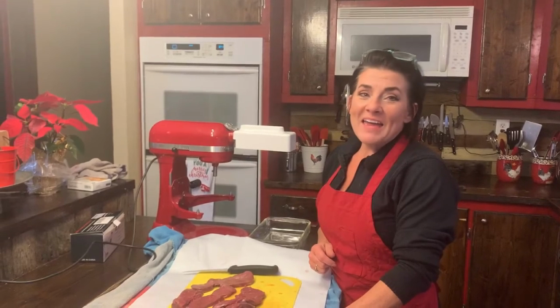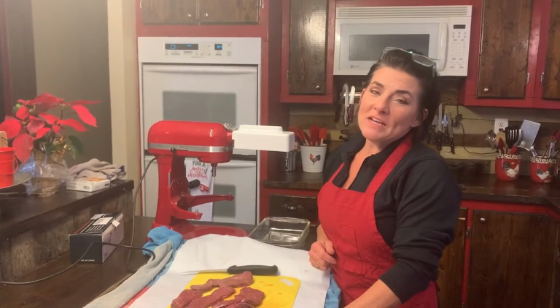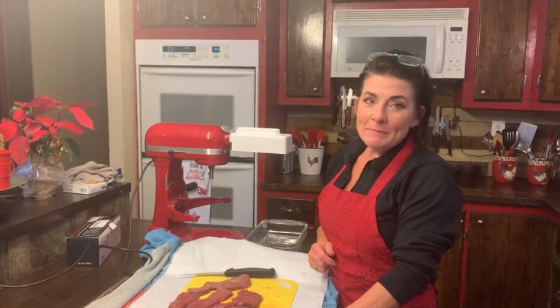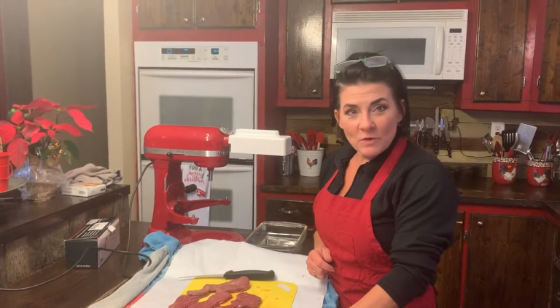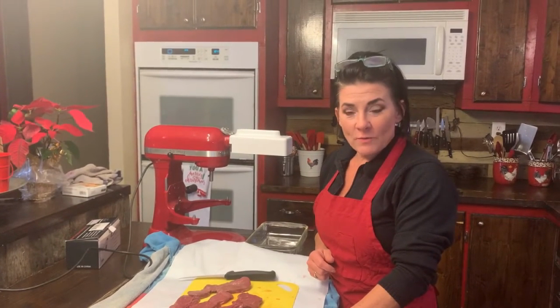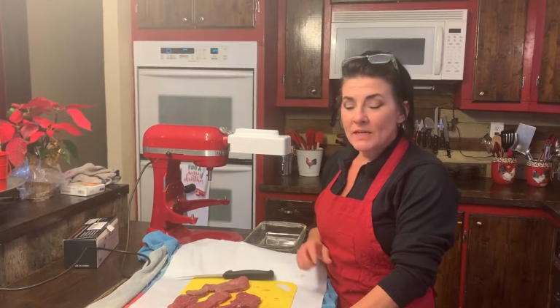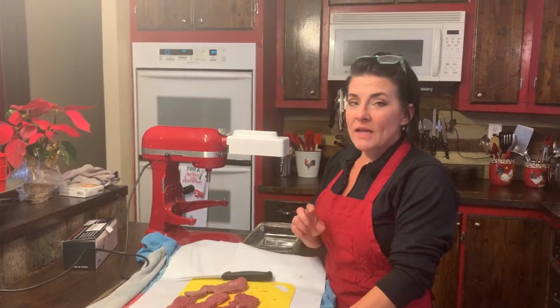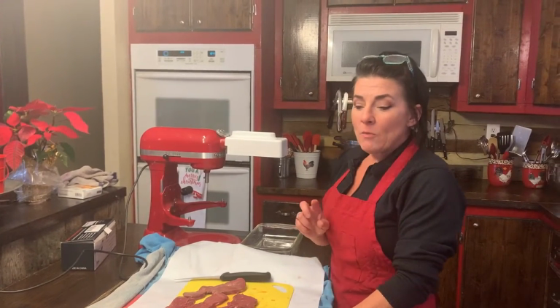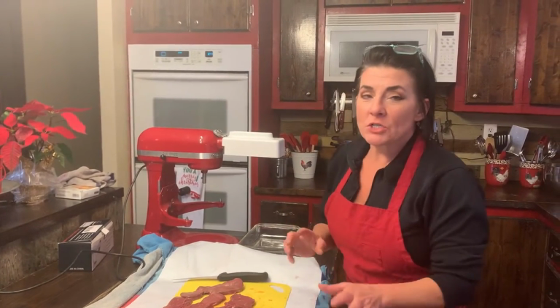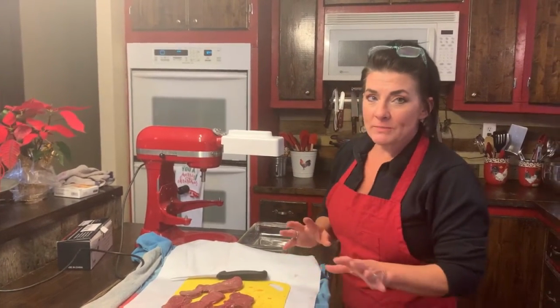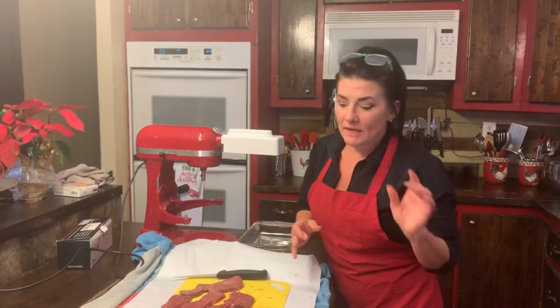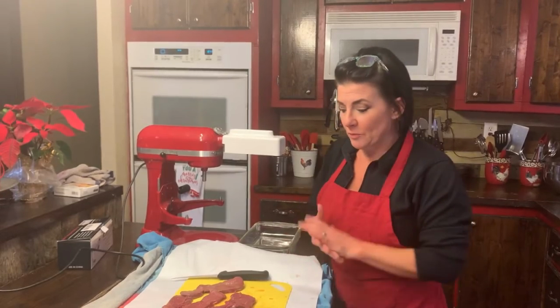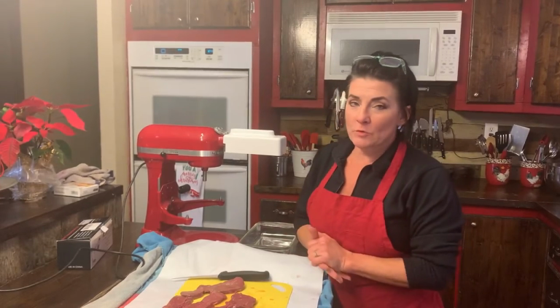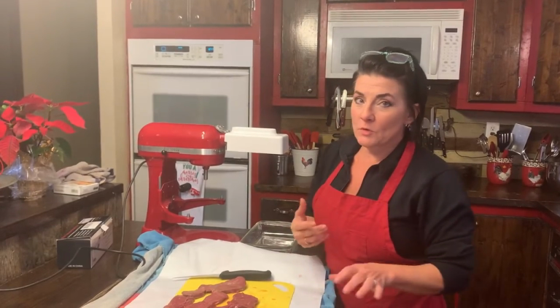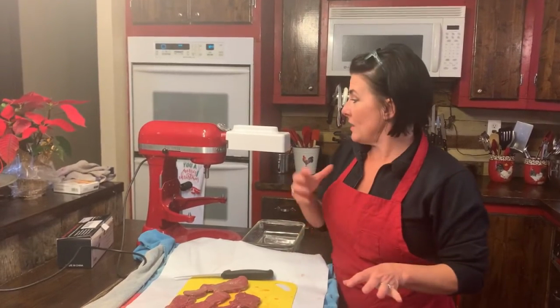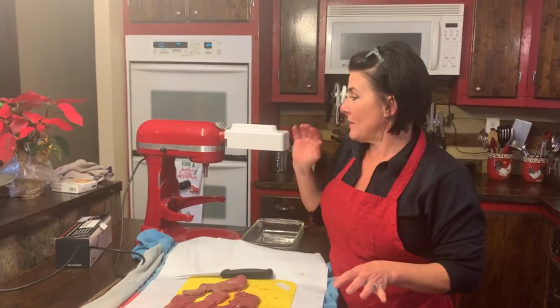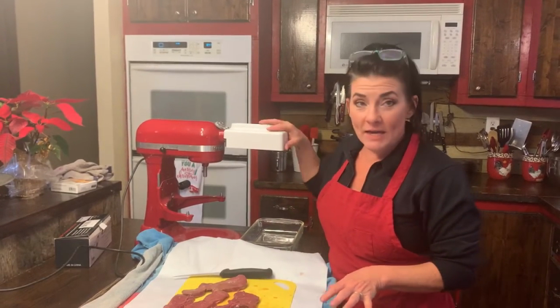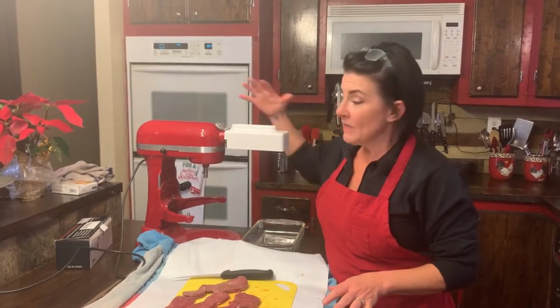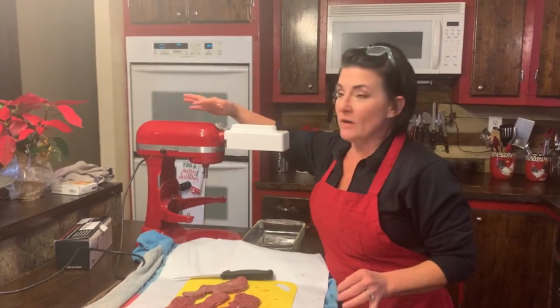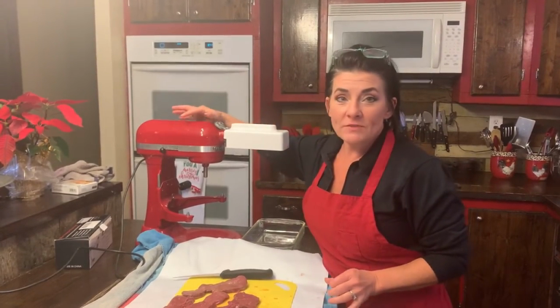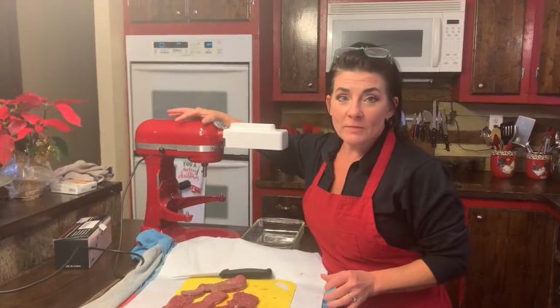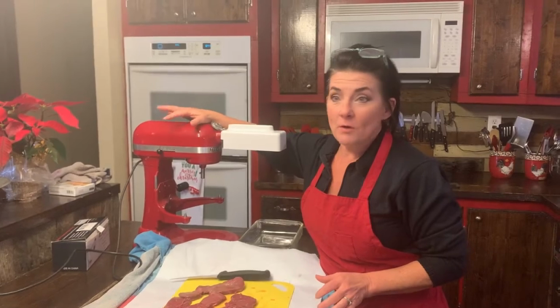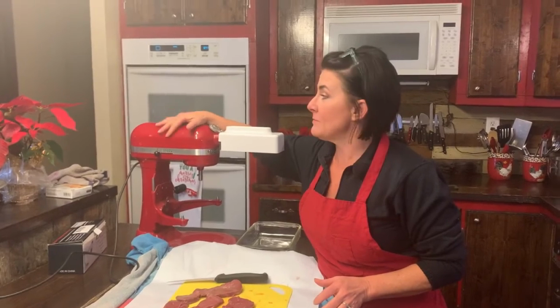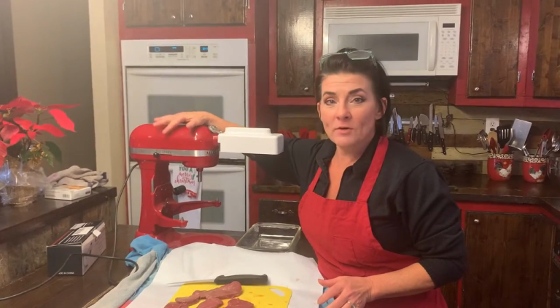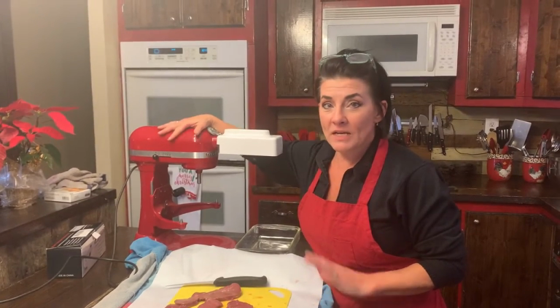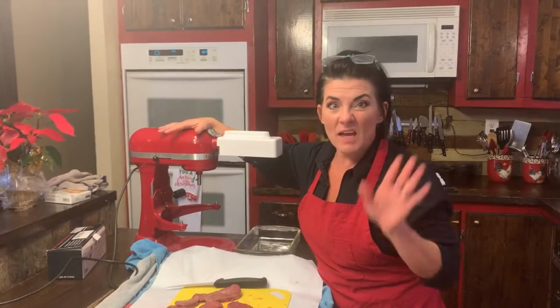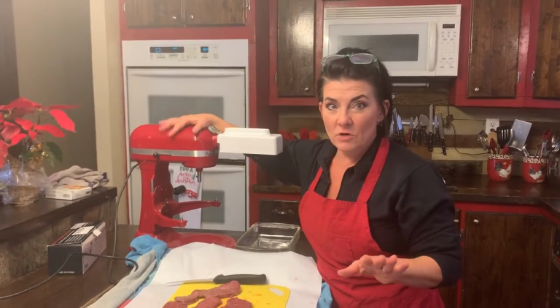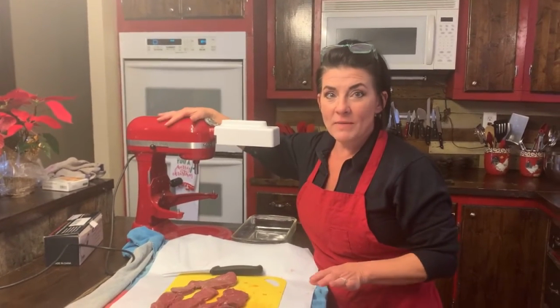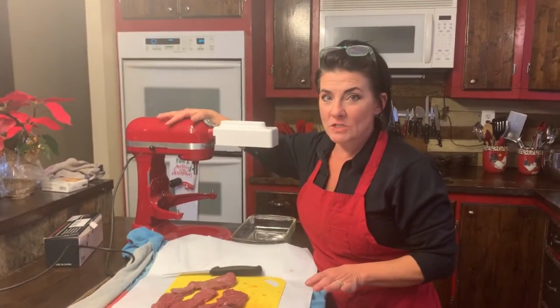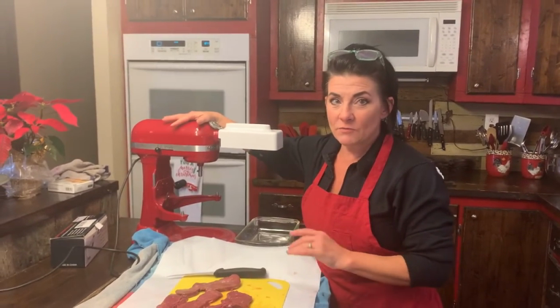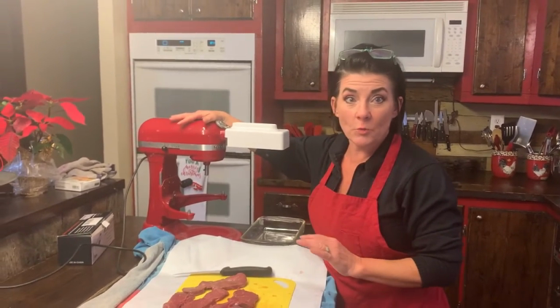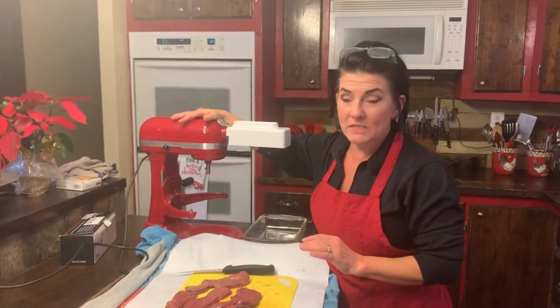Hey everyone, it's Amy from Two Oaks Farmstead and I wanted to show you something today. I'm gonna do a product review on an attachment. Now, if you guys follow me, you know that this is my favorite appliance ever. I love my KitchenAid for so many reasons.